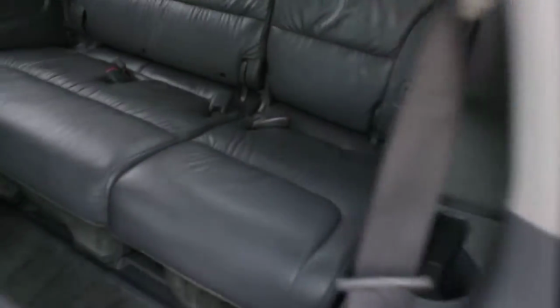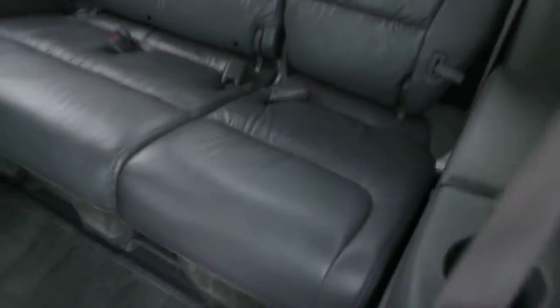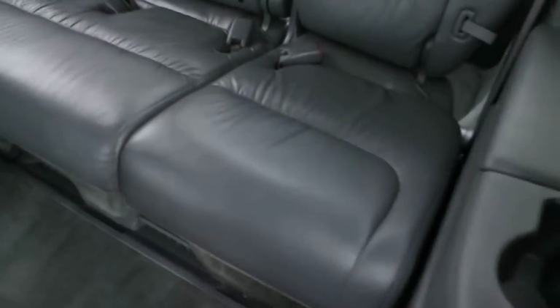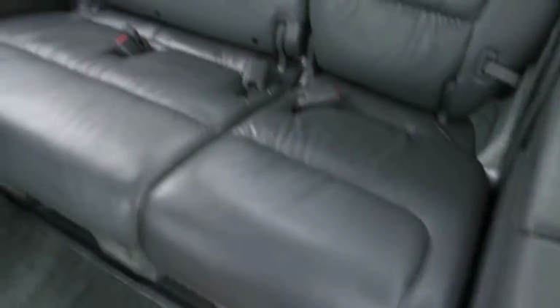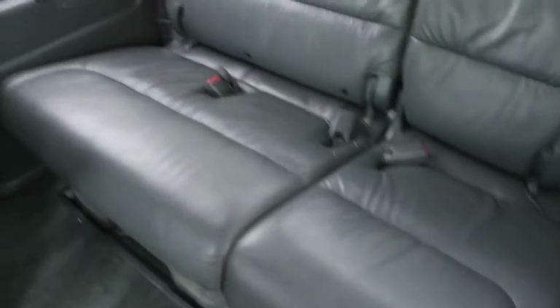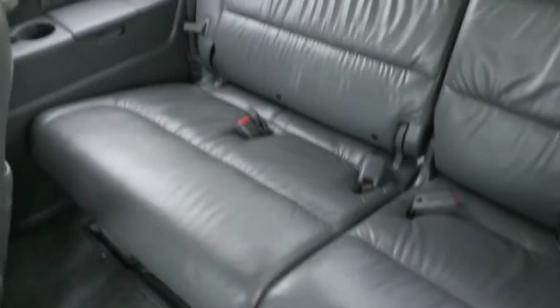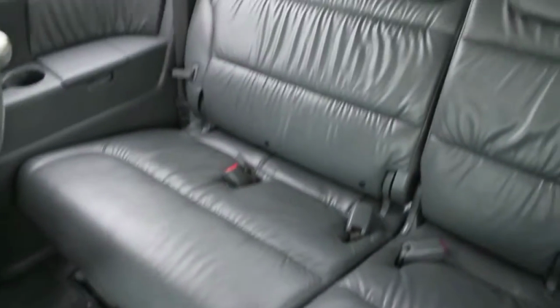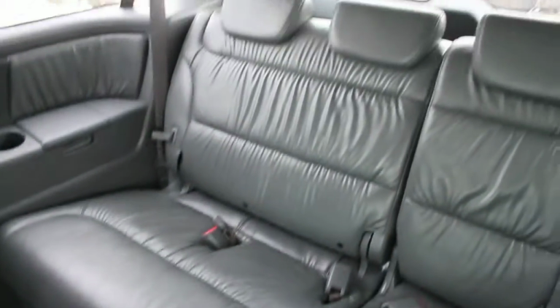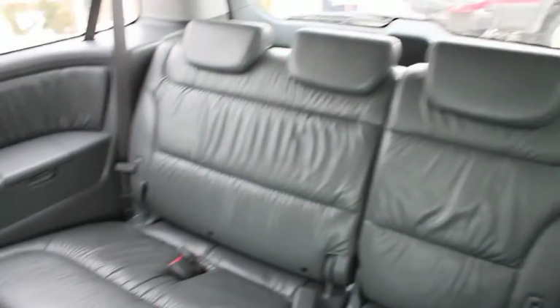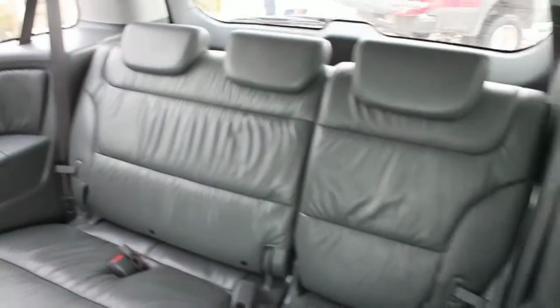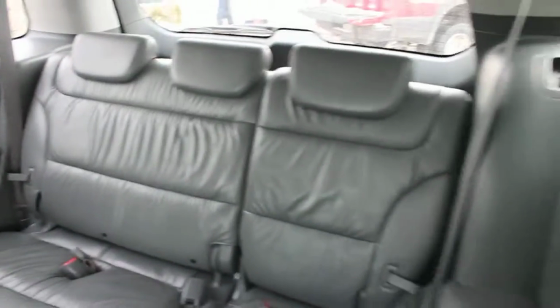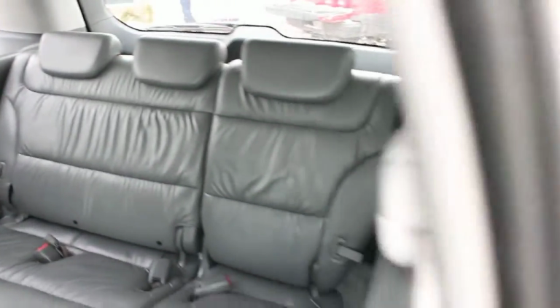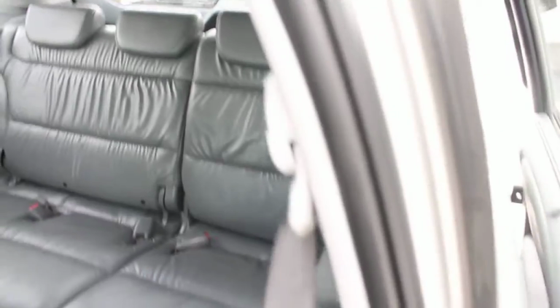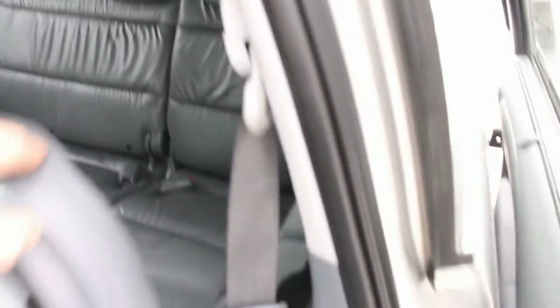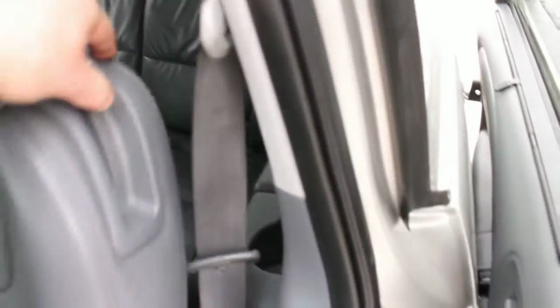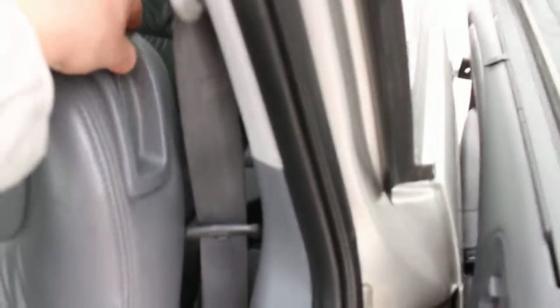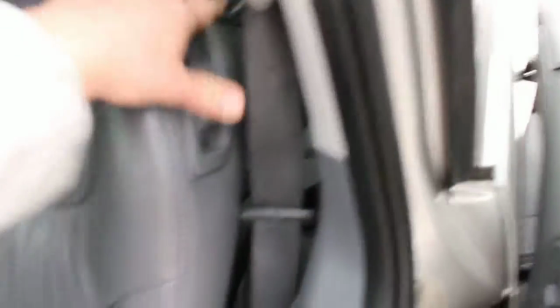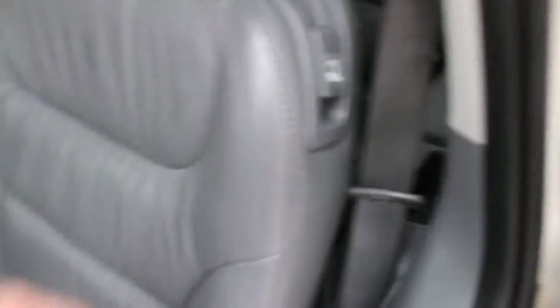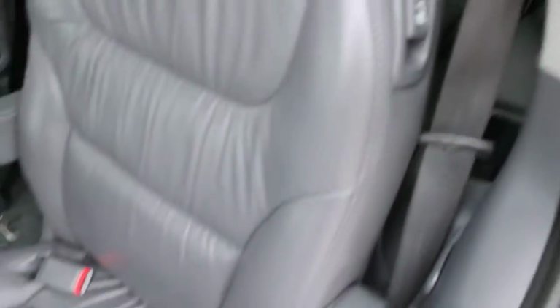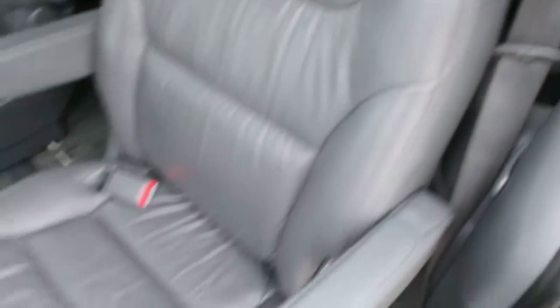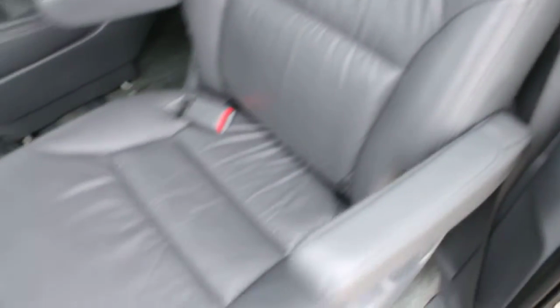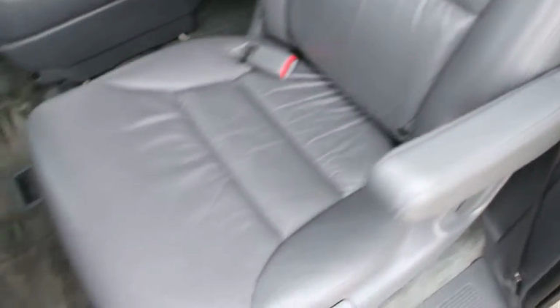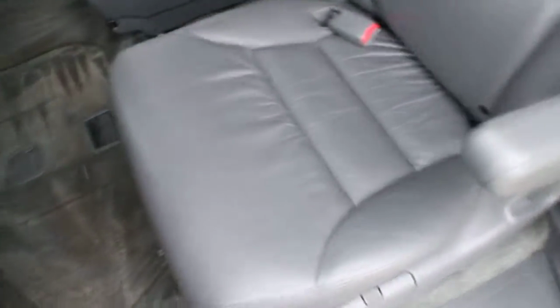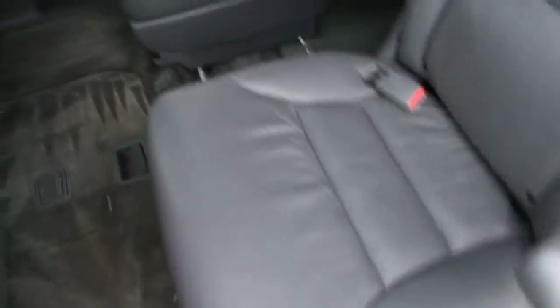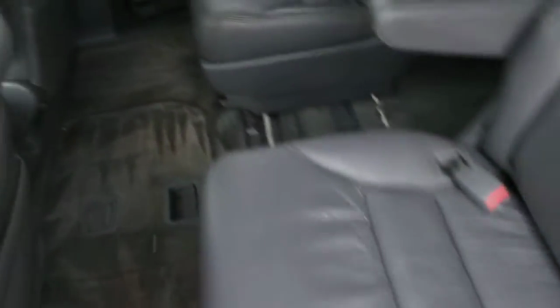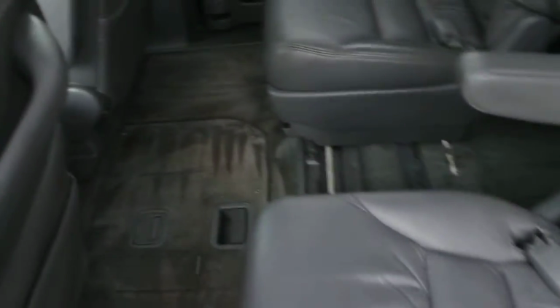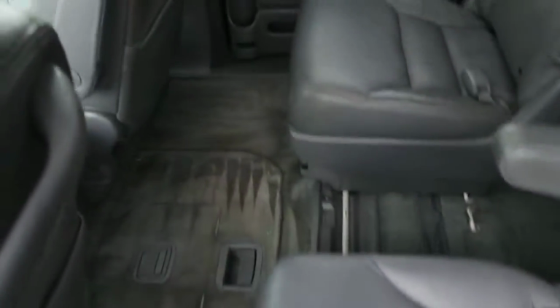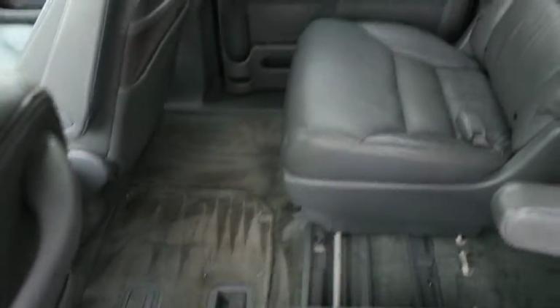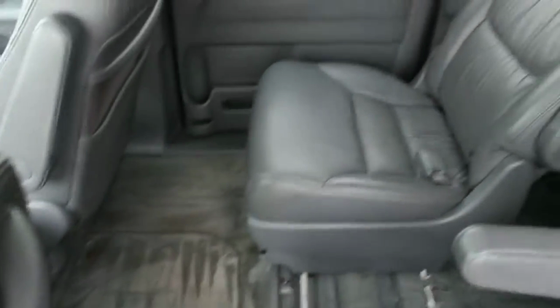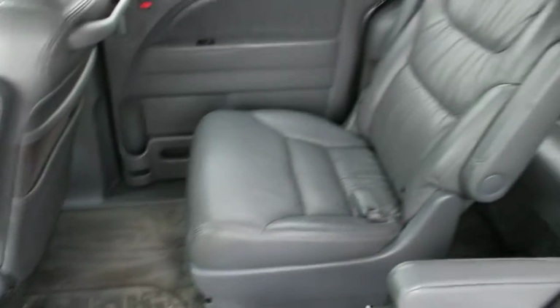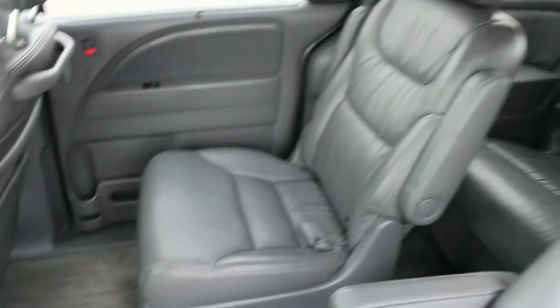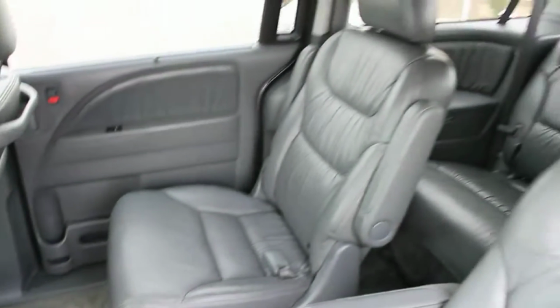We have the rear bench that has three seat belts. Of course, the captain's chairs in the middle — leather — everything in great shape.